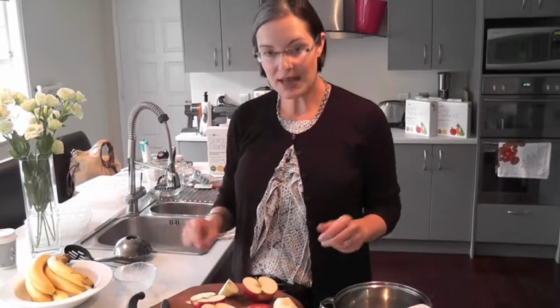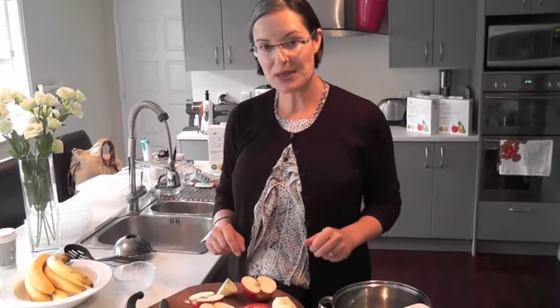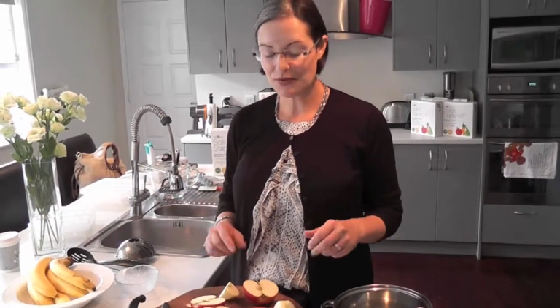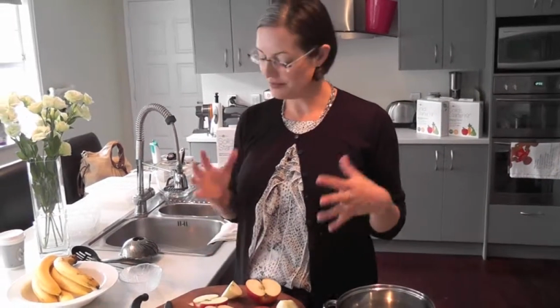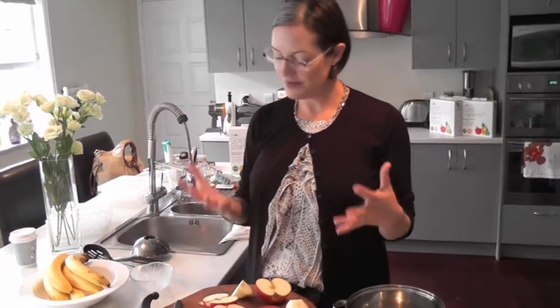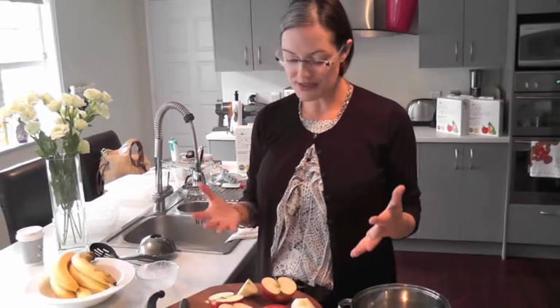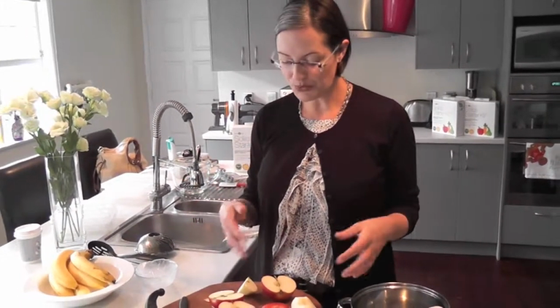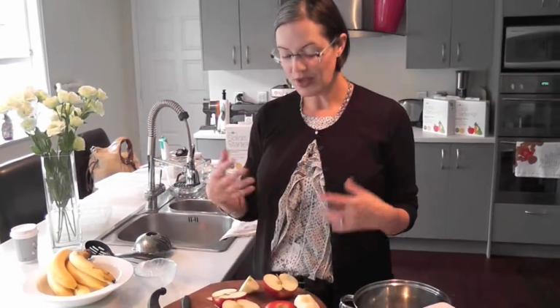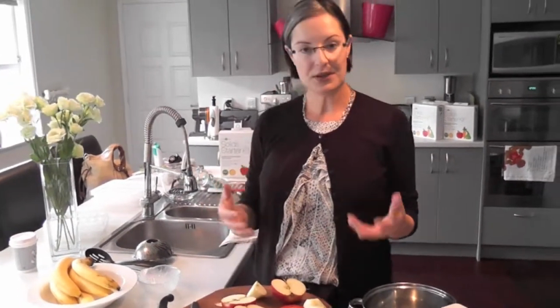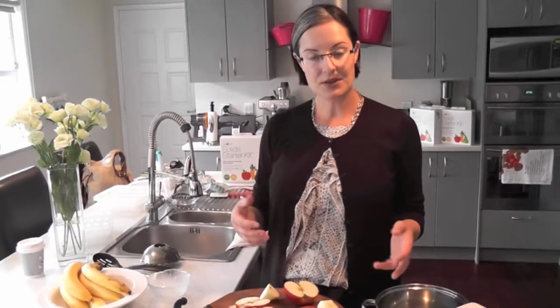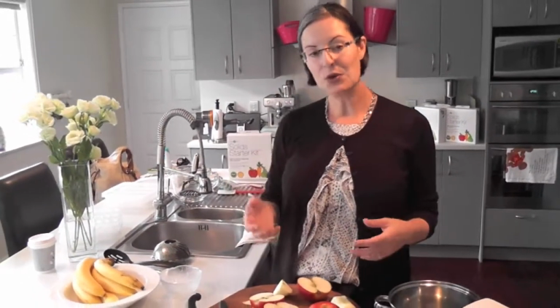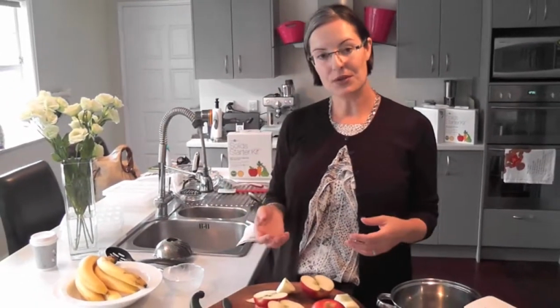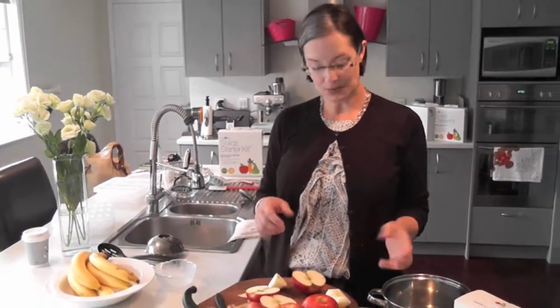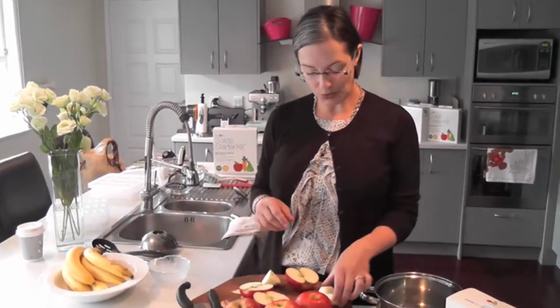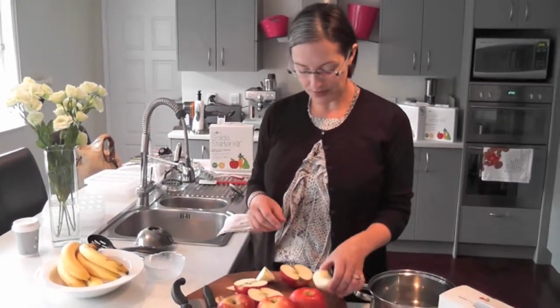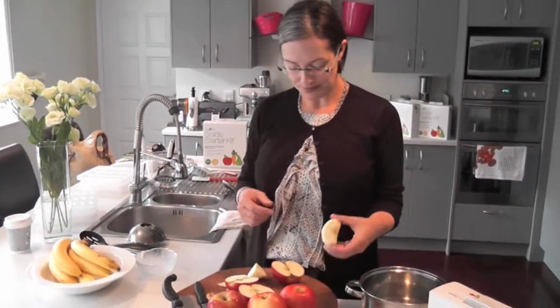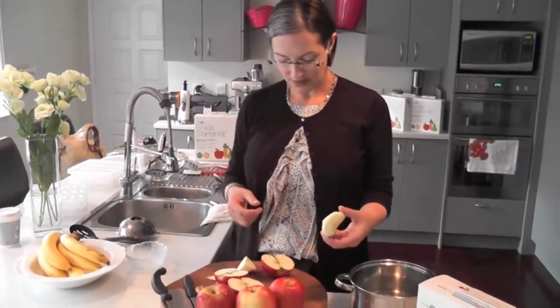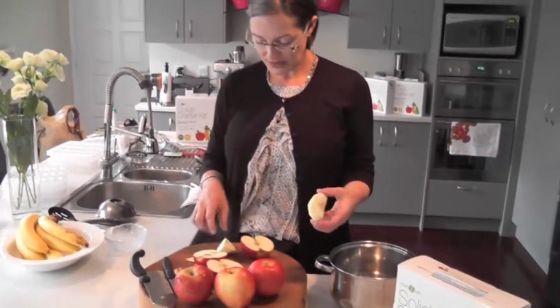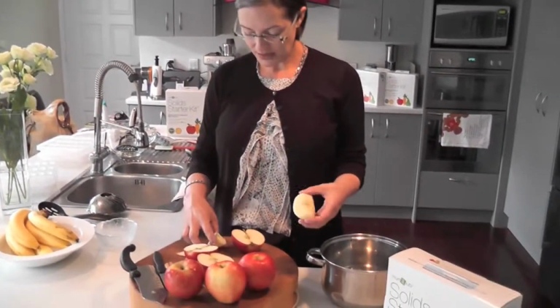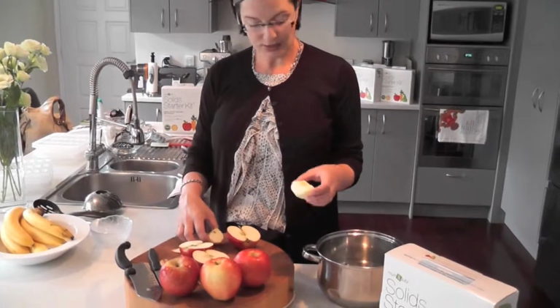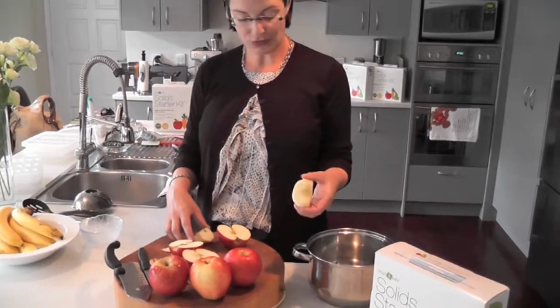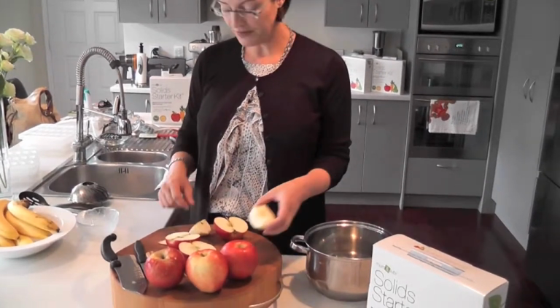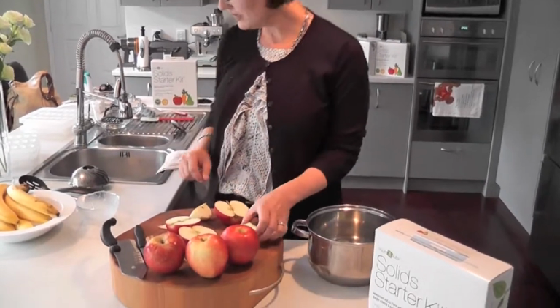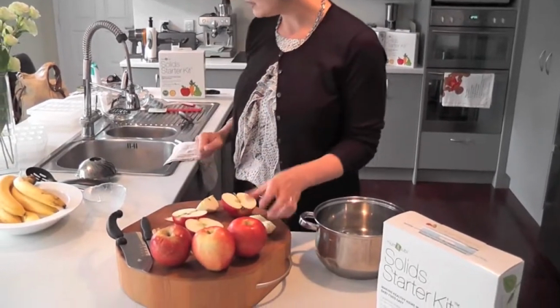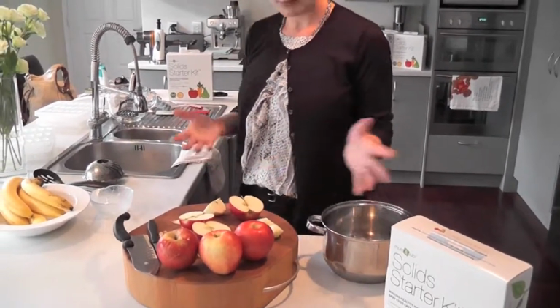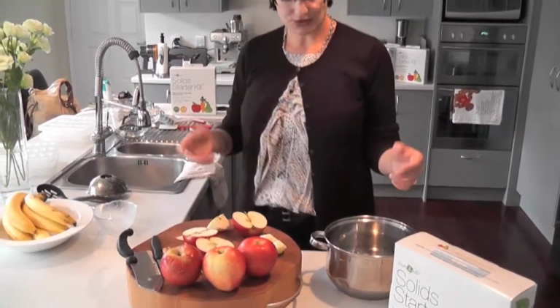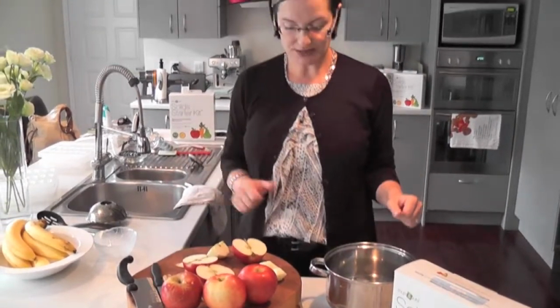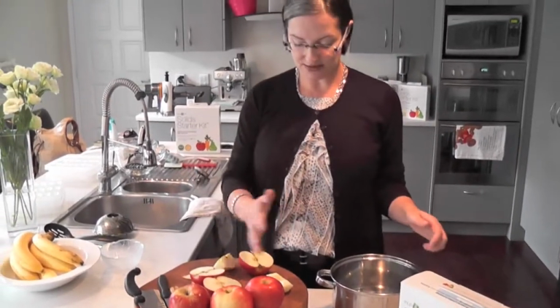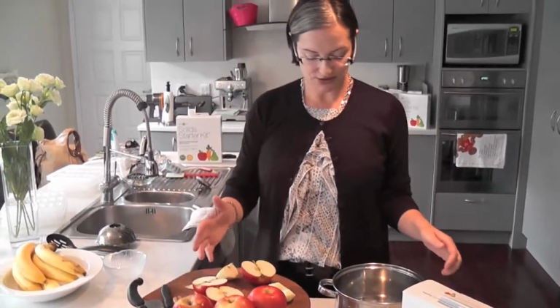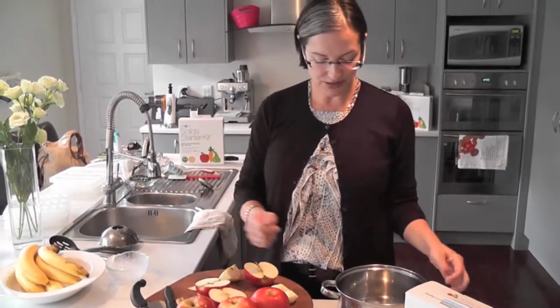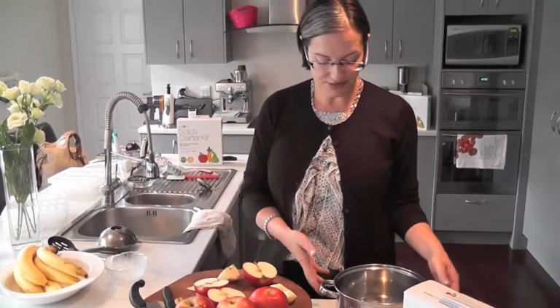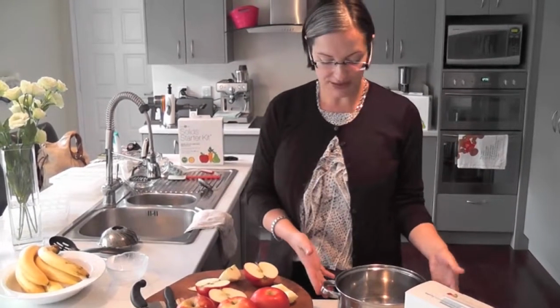So, apple baby food — very simple. Peel them, core them, quarter them. Basically you have four pieces of each apple and you're all set. Do that with everything.